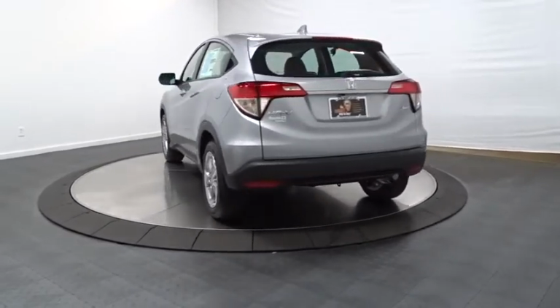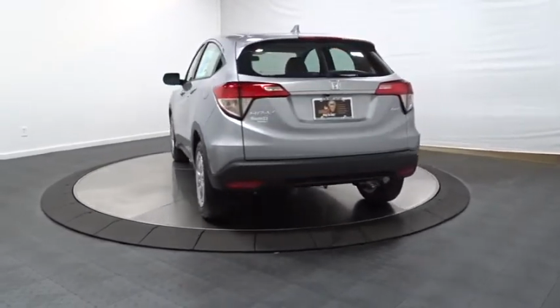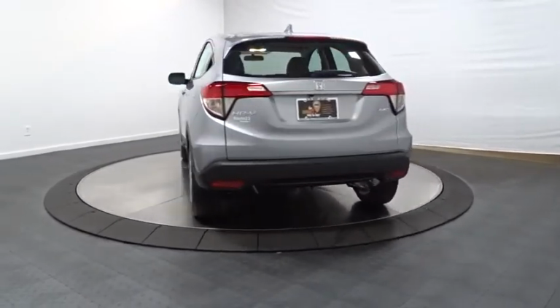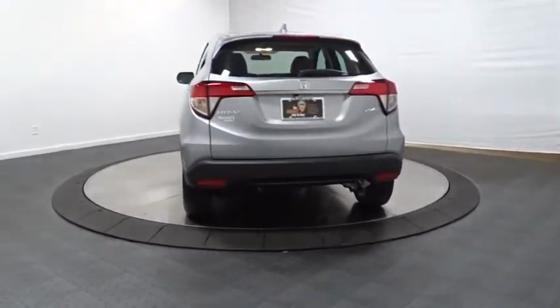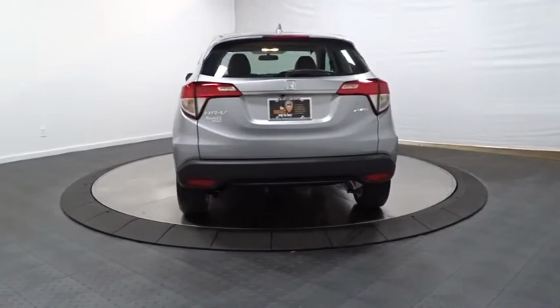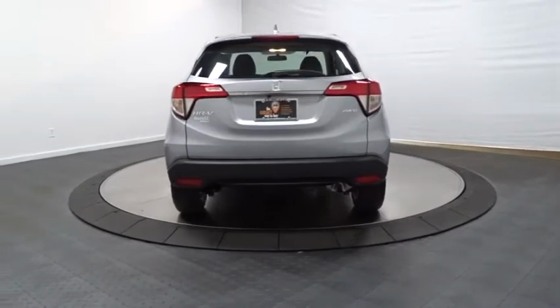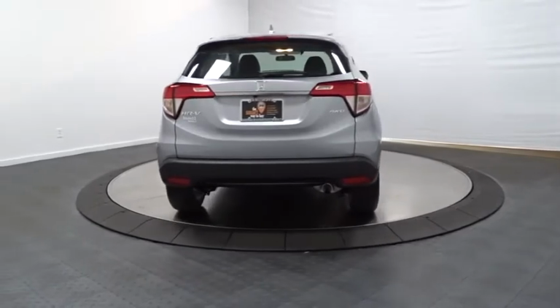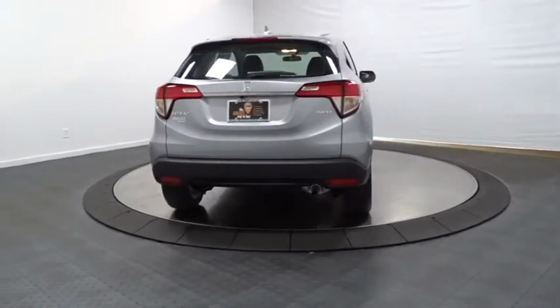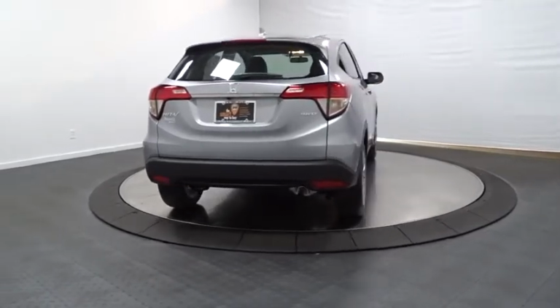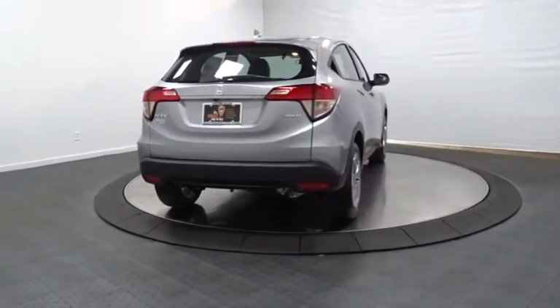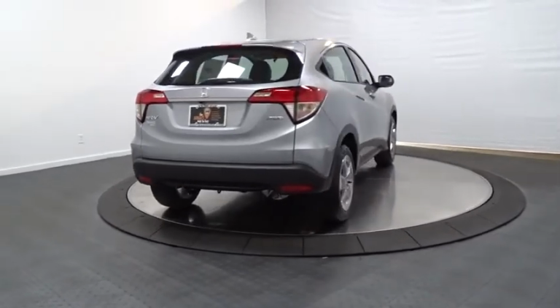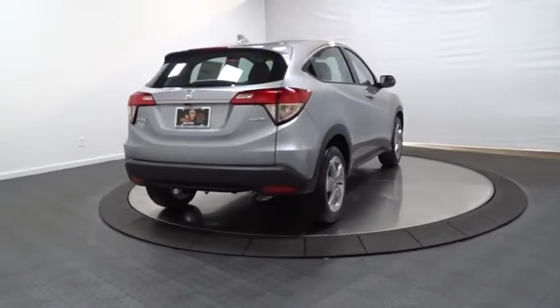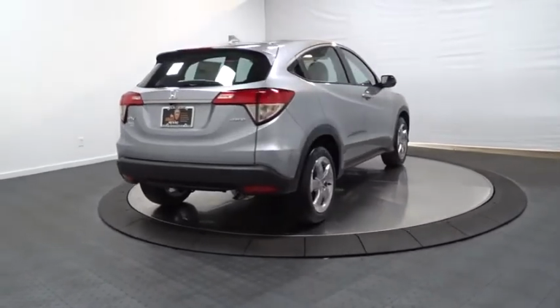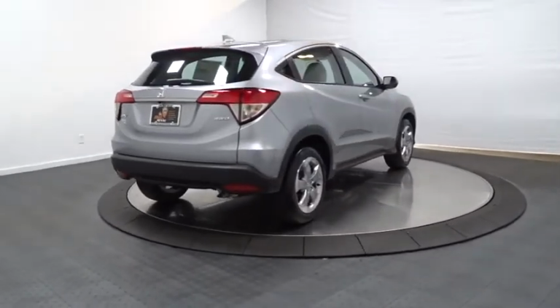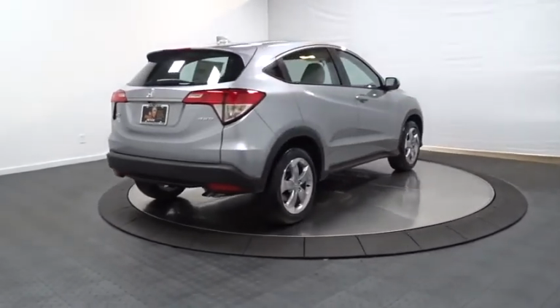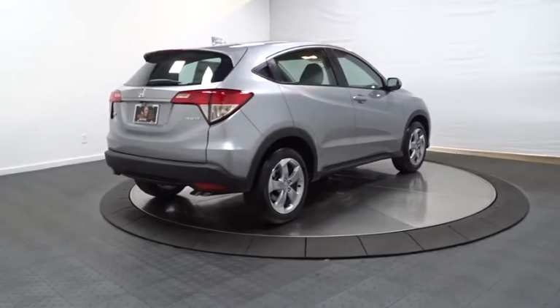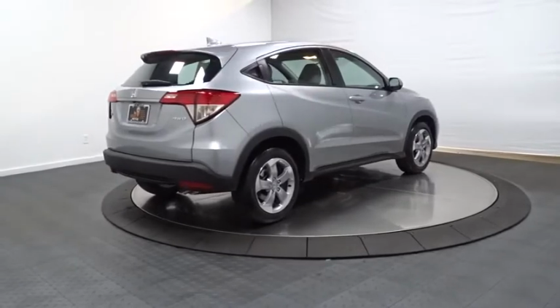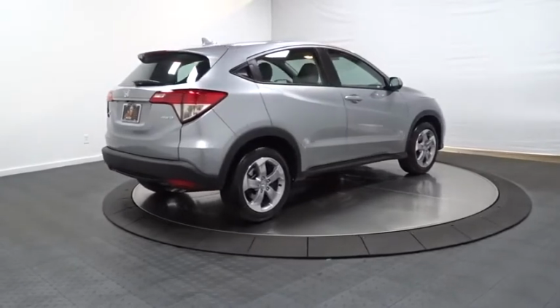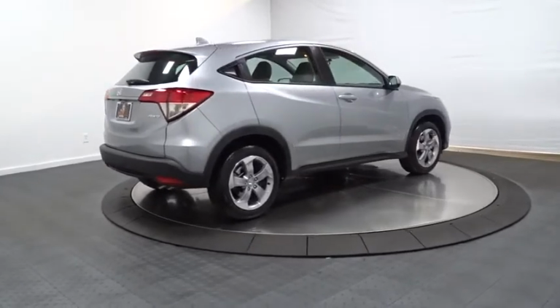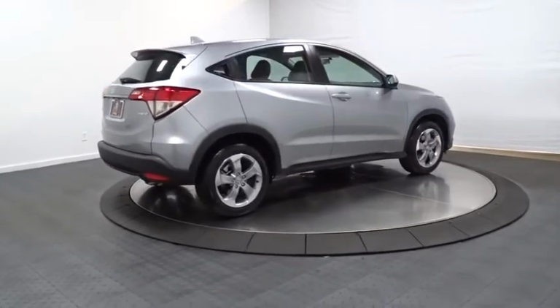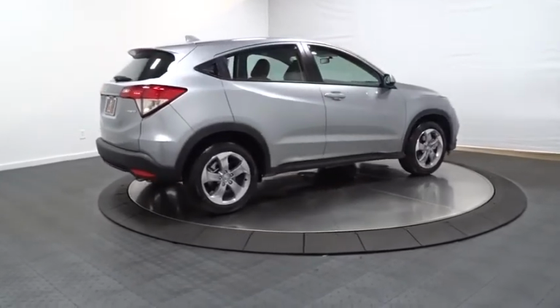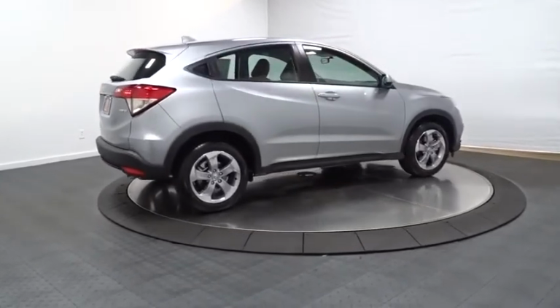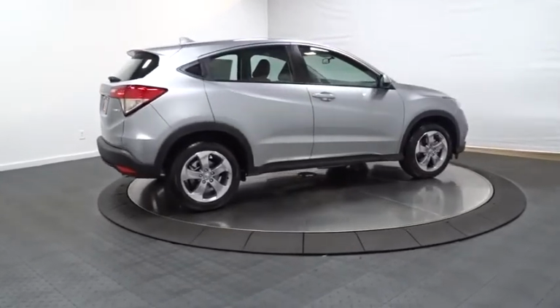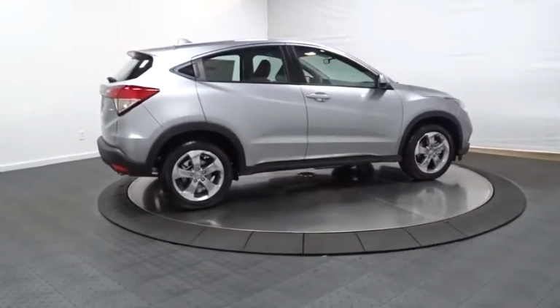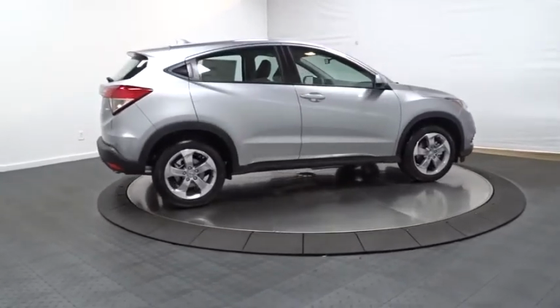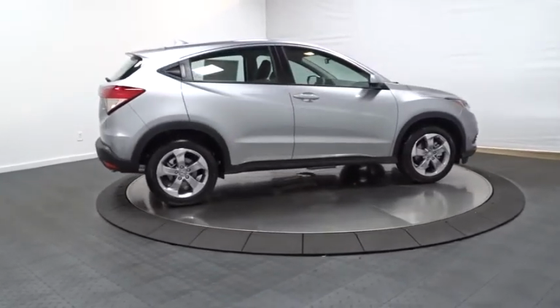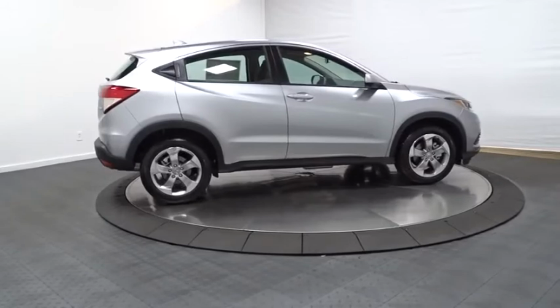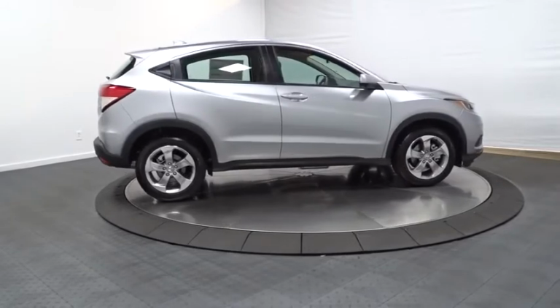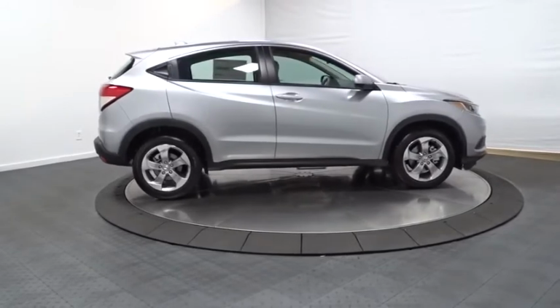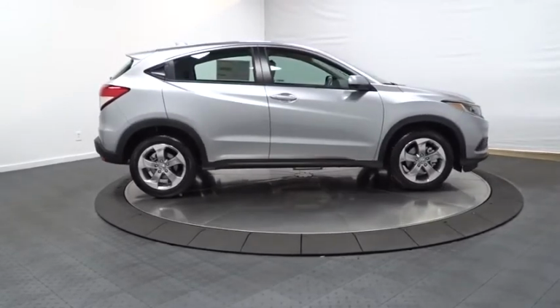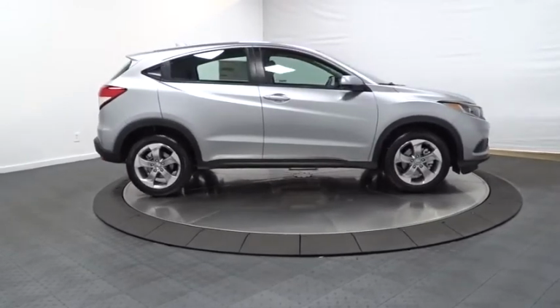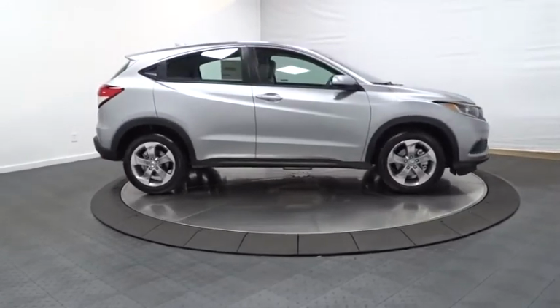Keyless entry, backup camera, trip computer, day and night rear view mirror, brake assist, outside temperature gauge, tachometer, cloth seat trim, engine immobilizer, body color door handles, four-piece floor mat set, low tire pressure warning.